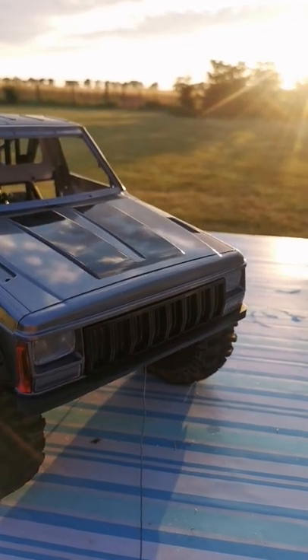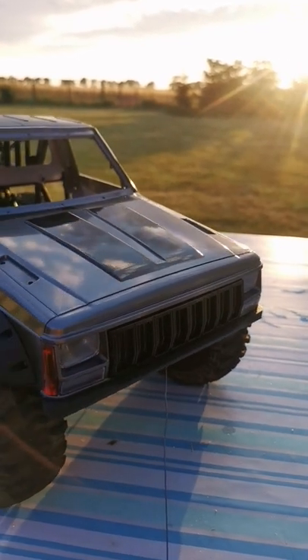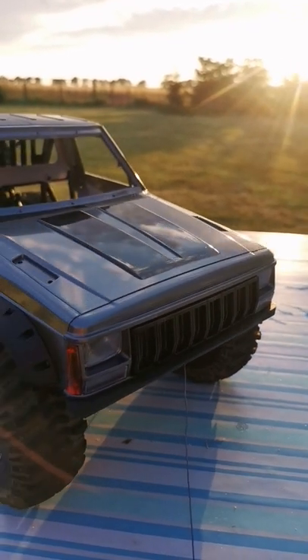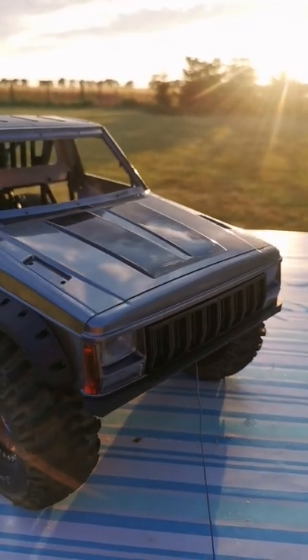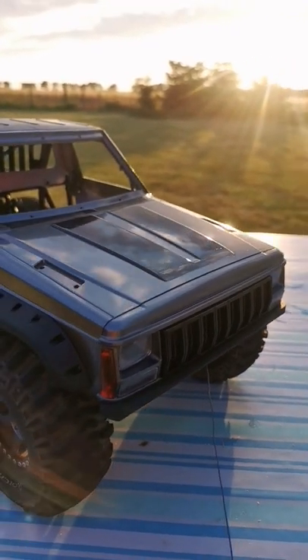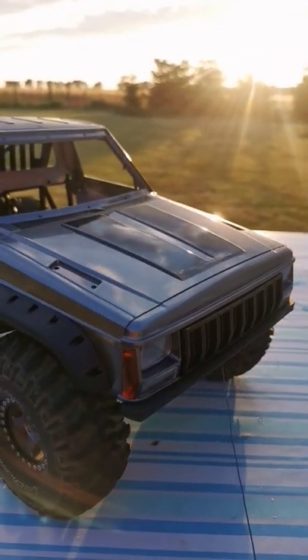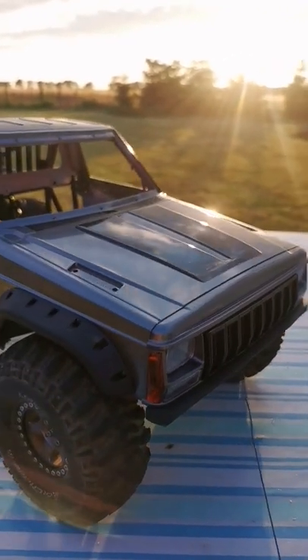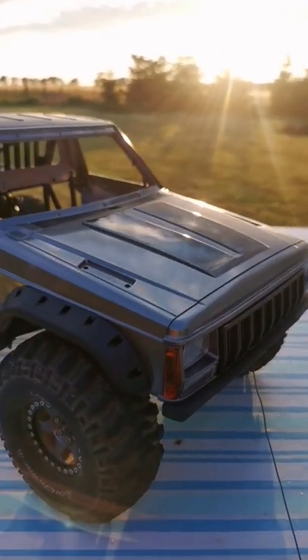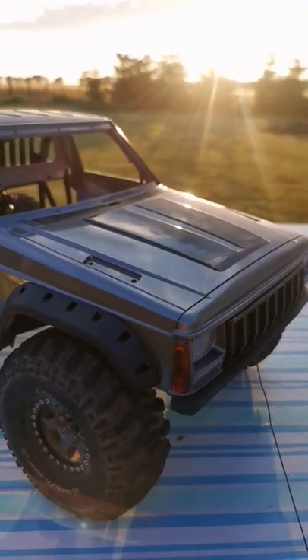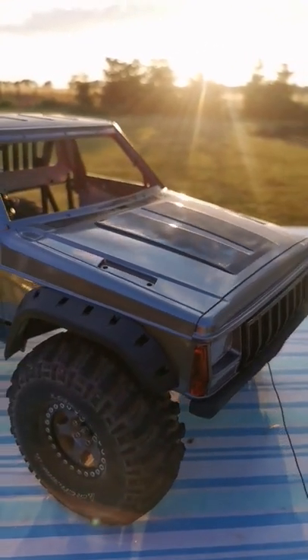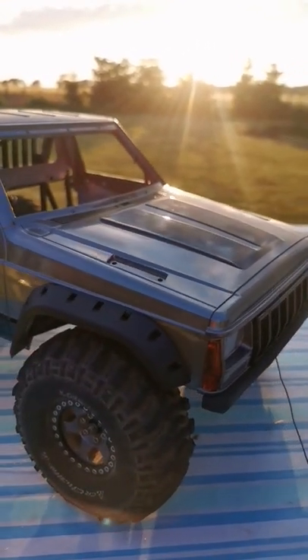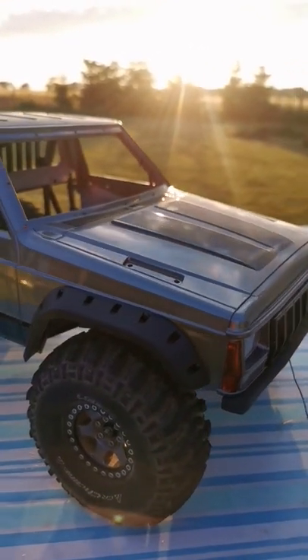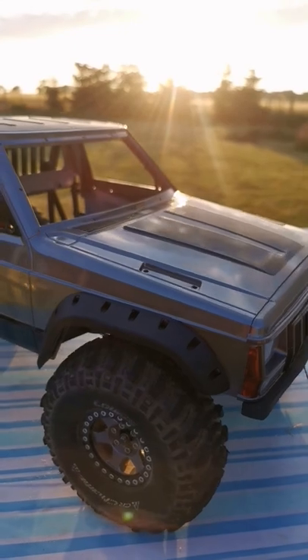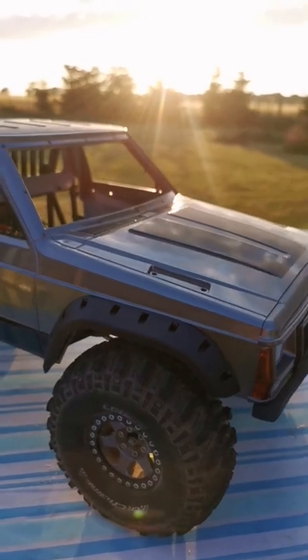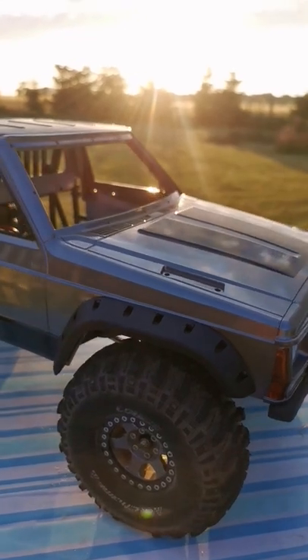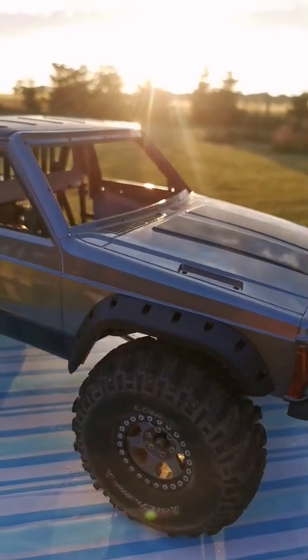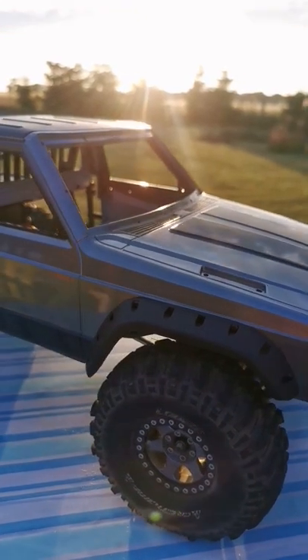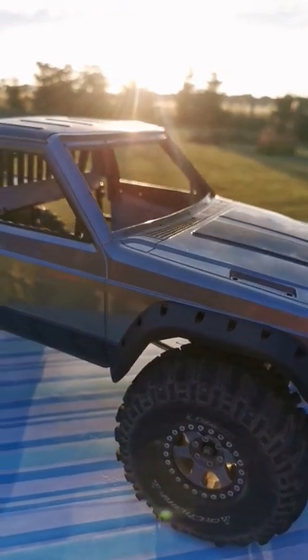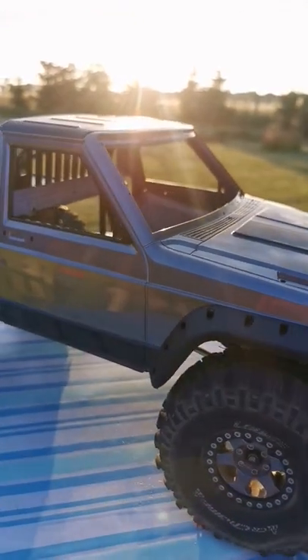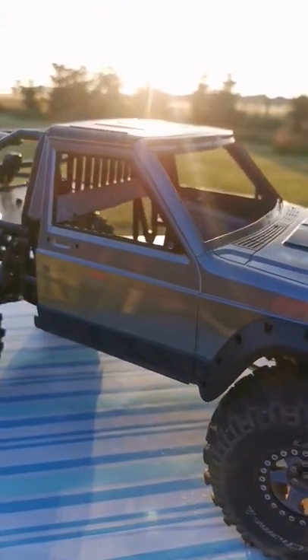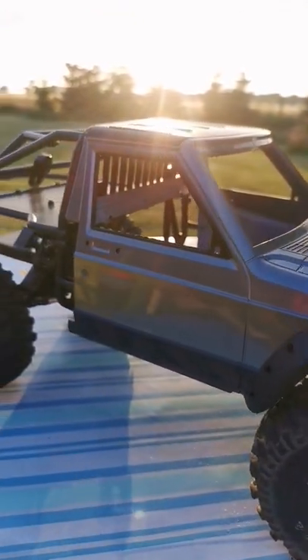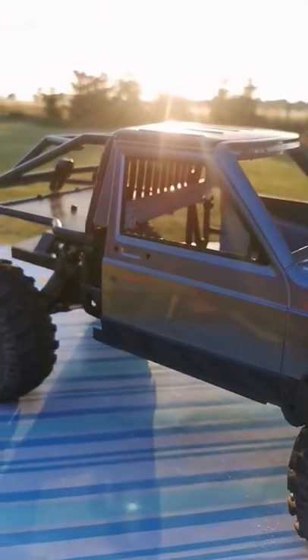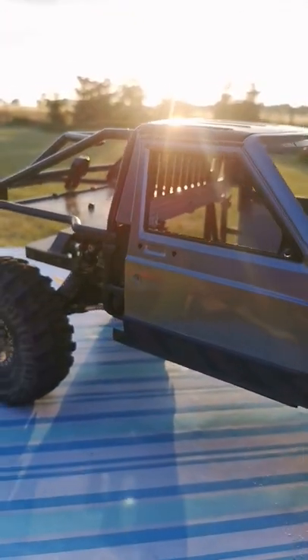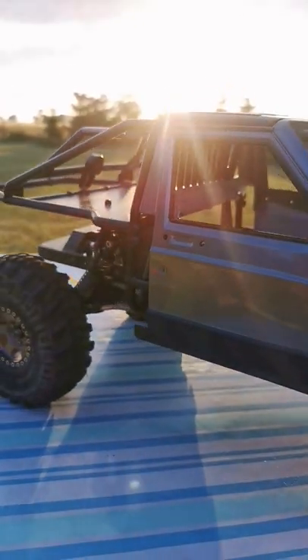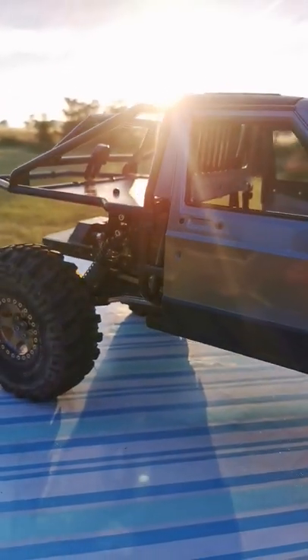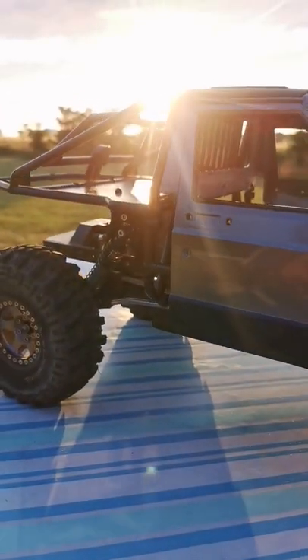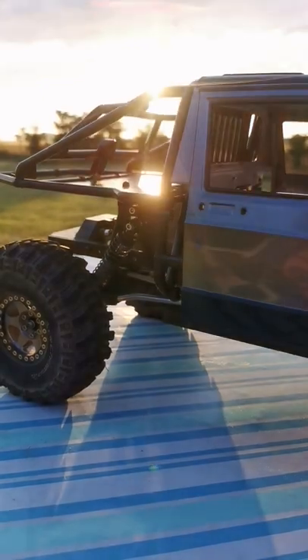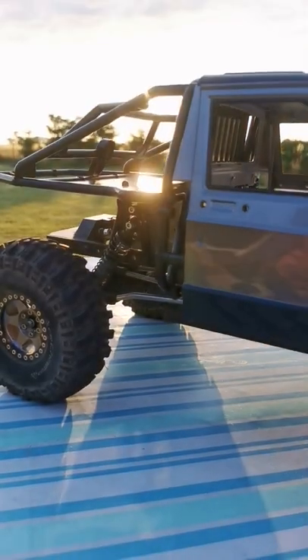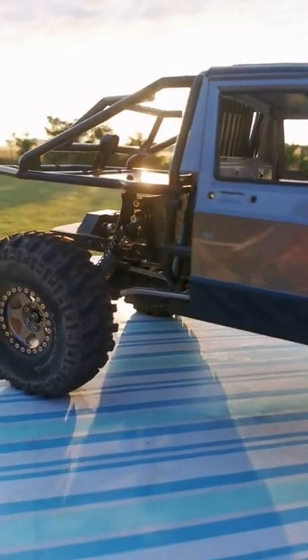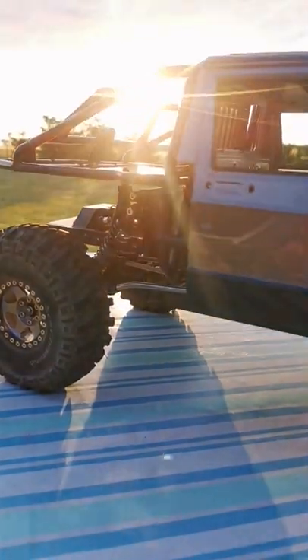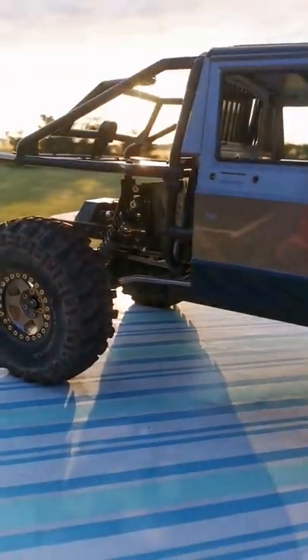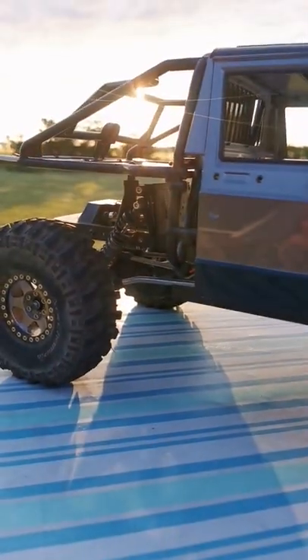Alright, it's time to start our summer build series. This is a Jeep Cherokee hard body in black and grey, made from Injora with a cage in the back, and it's set on an XS10-2 straight axle chassis.